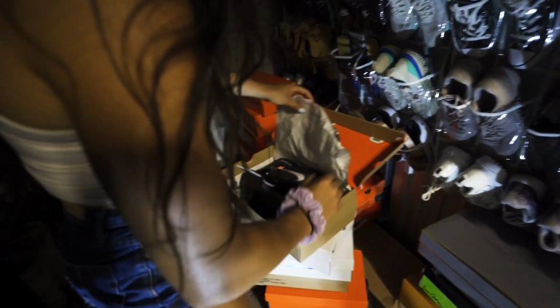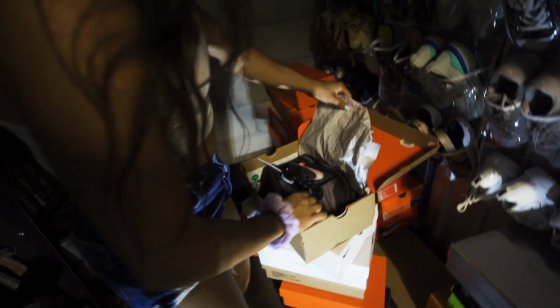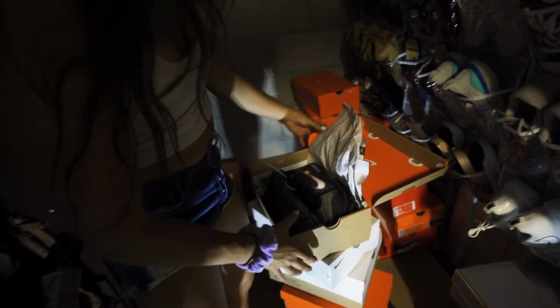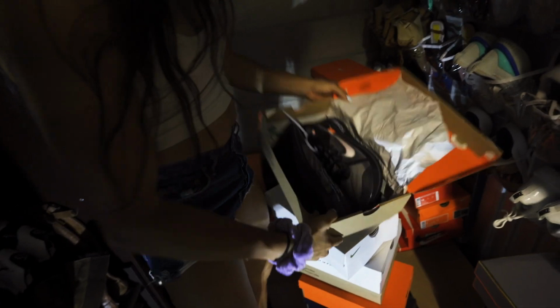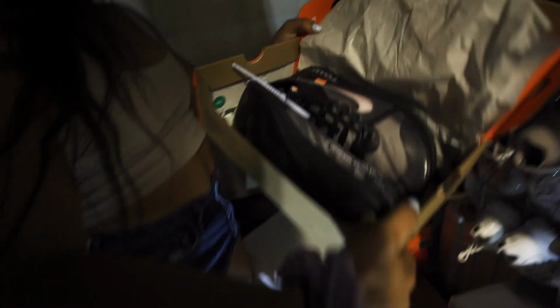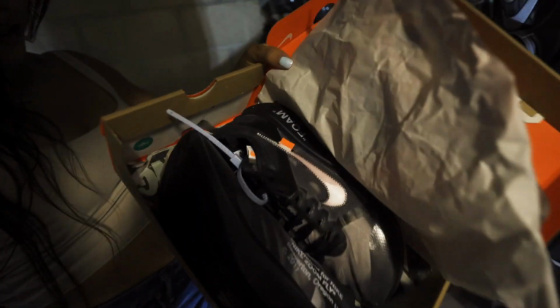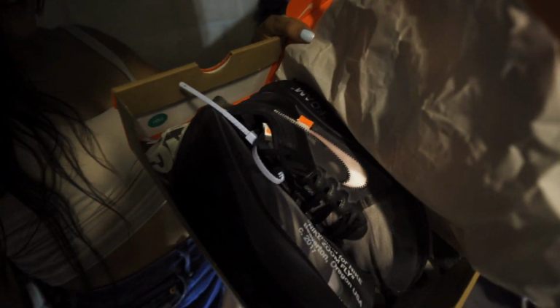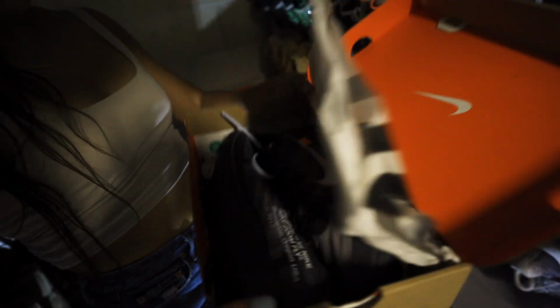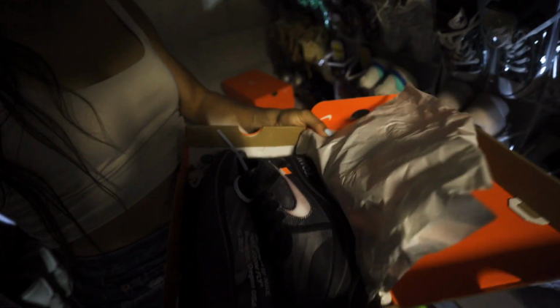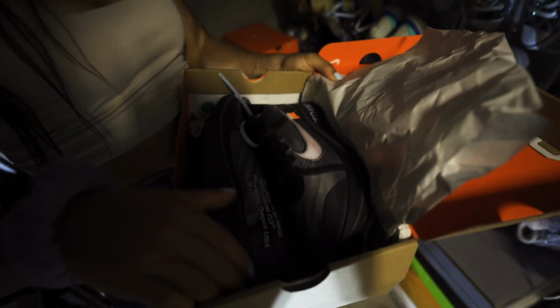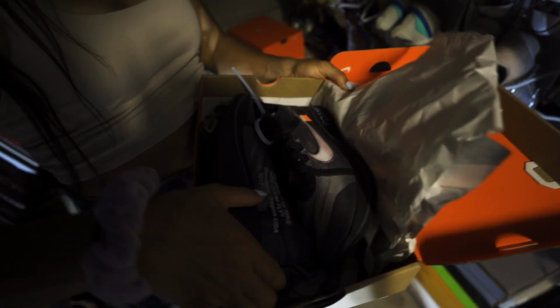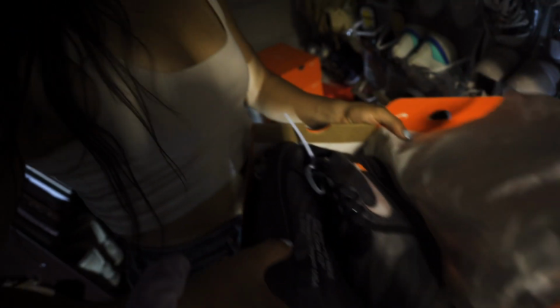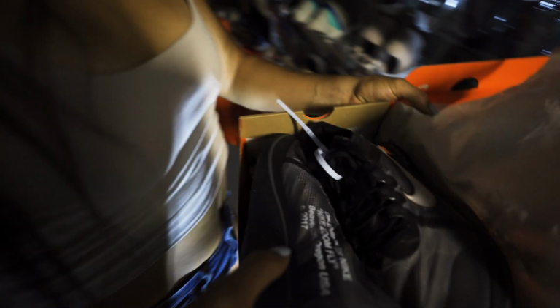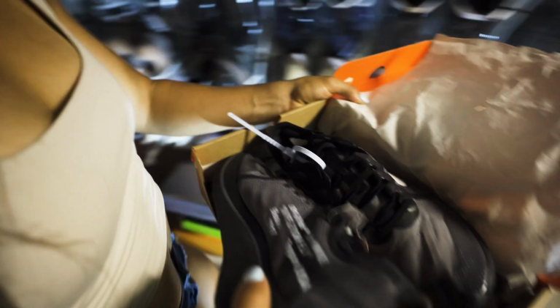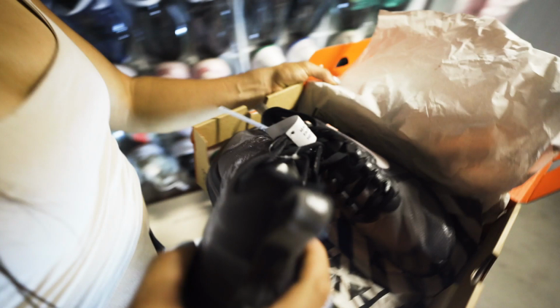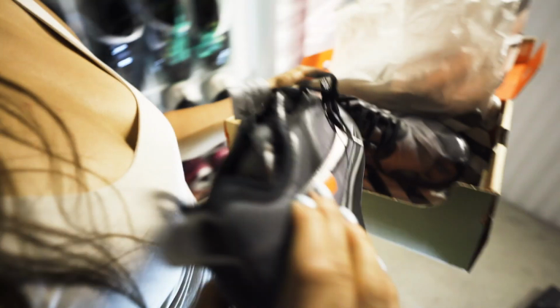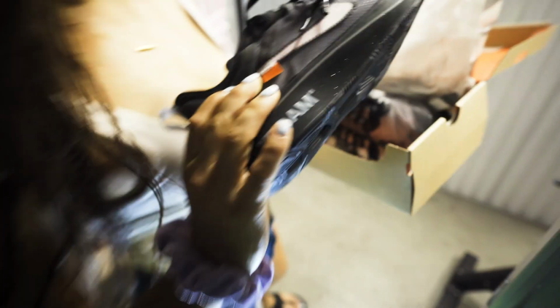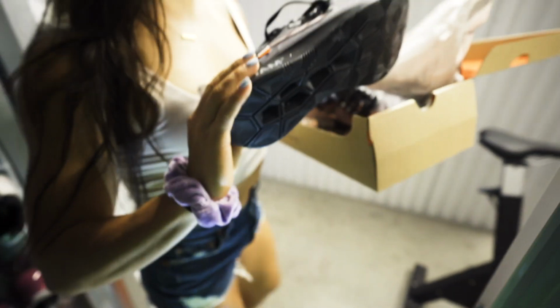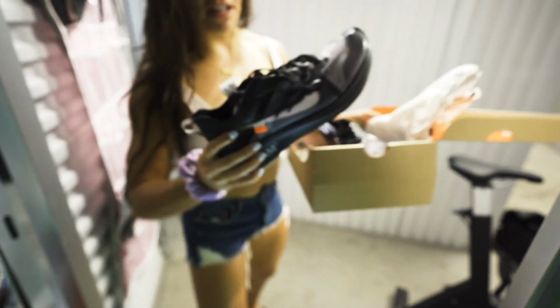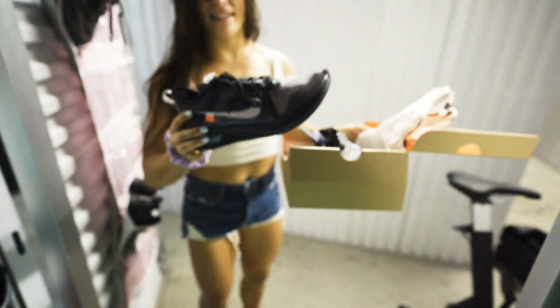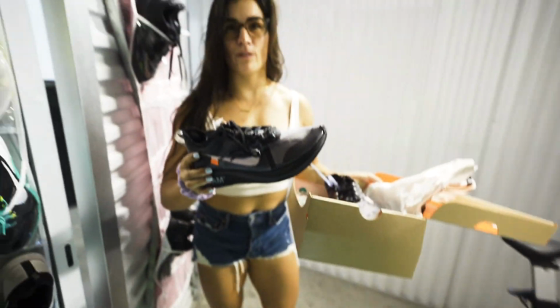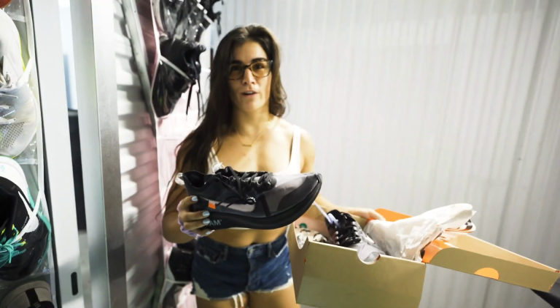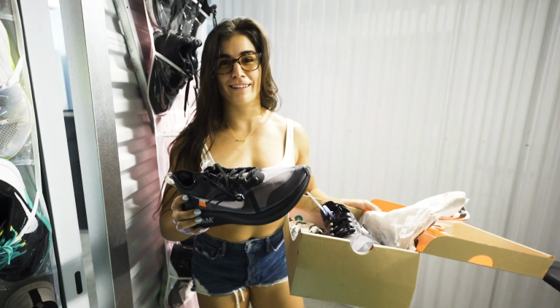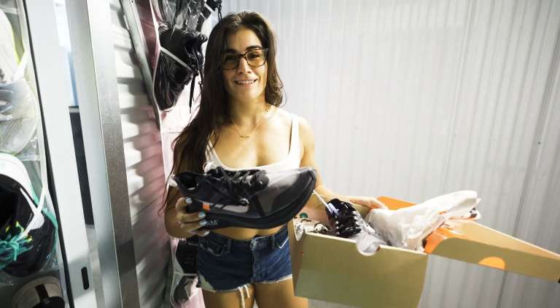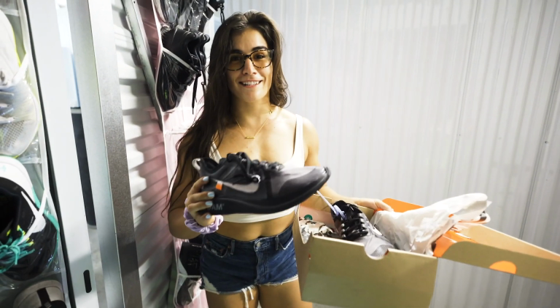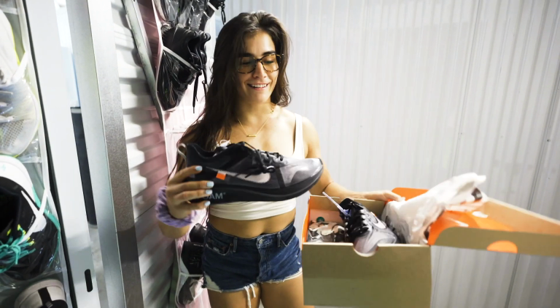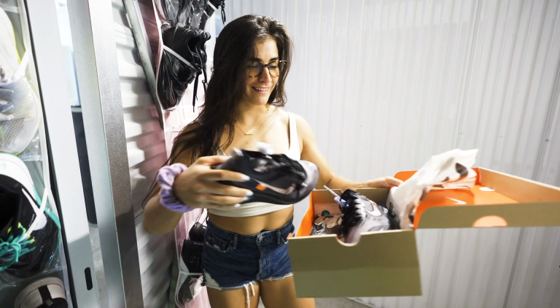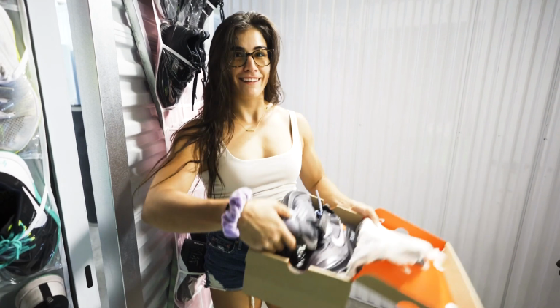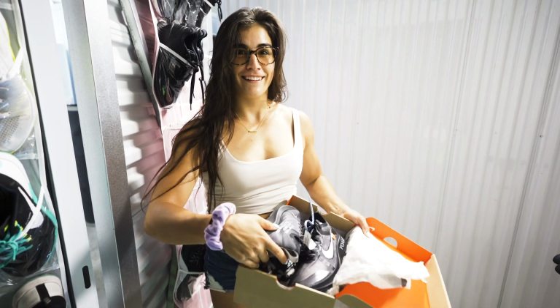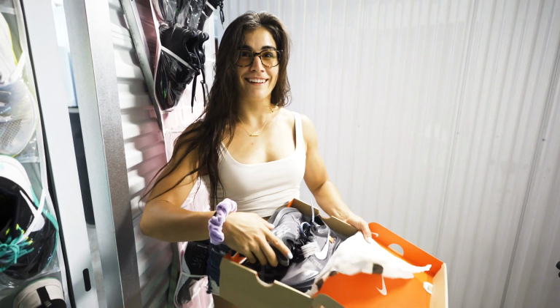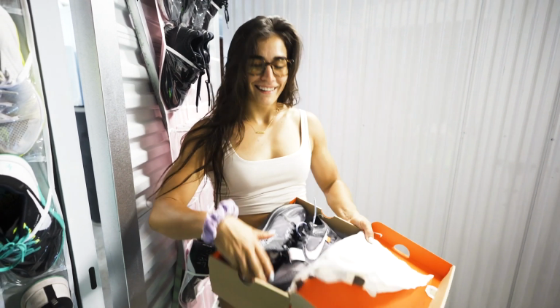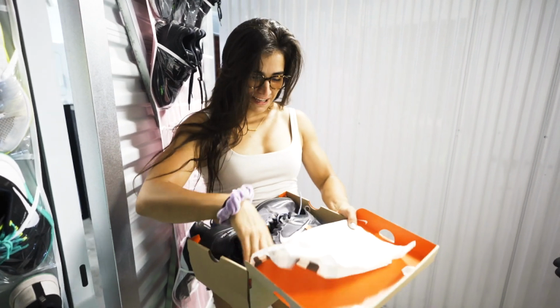Rasmus has some Off-Whites that he's never worn — size 10. Oh crap, I'm an 11. Damn.